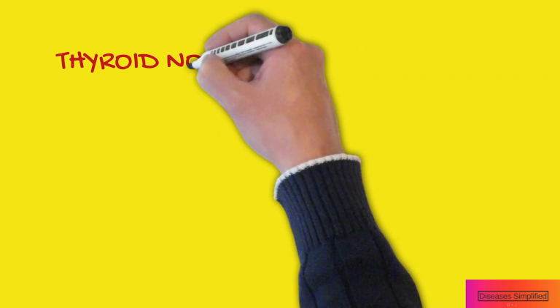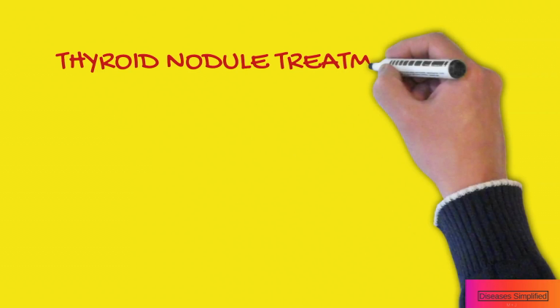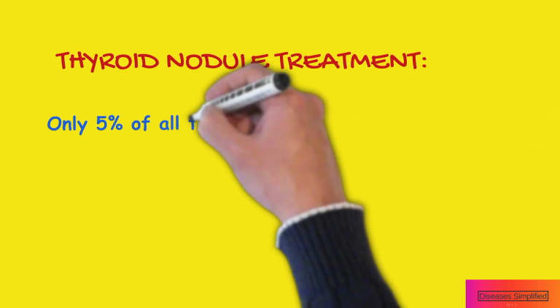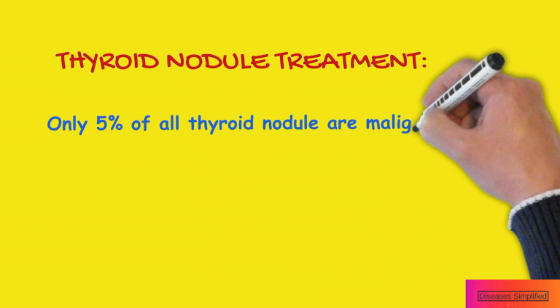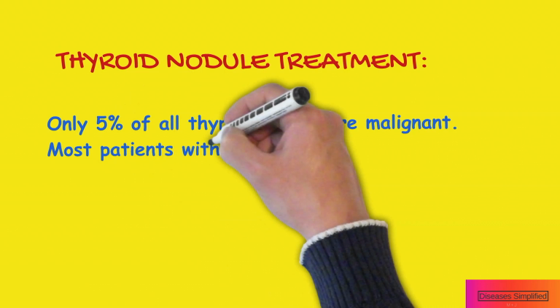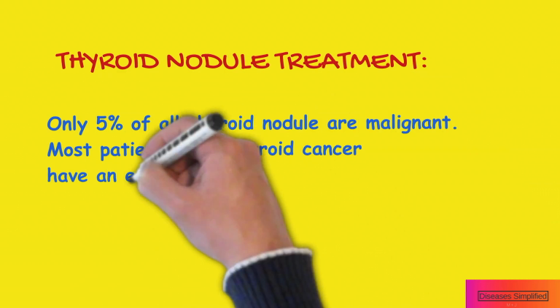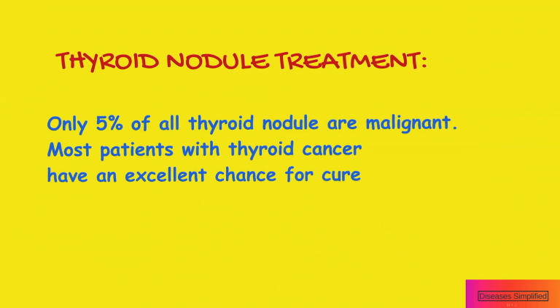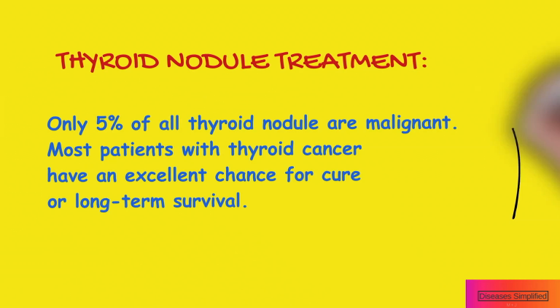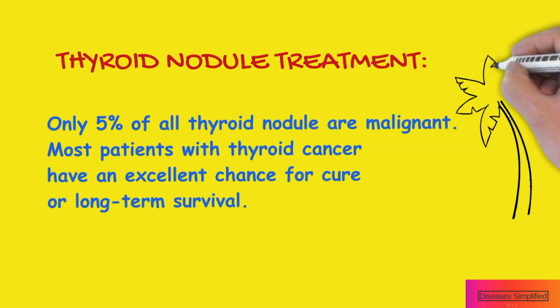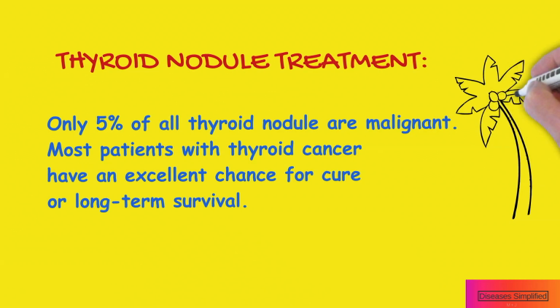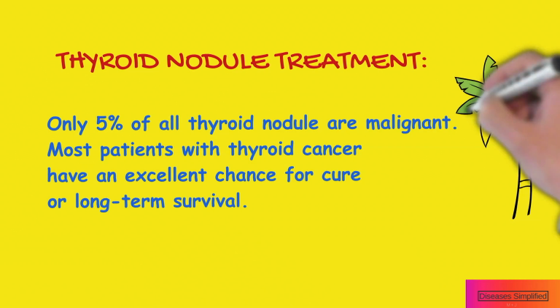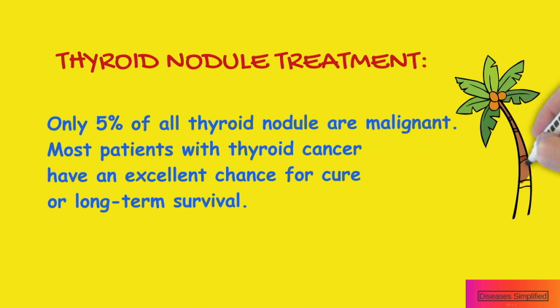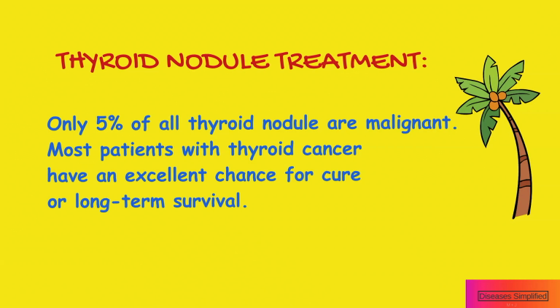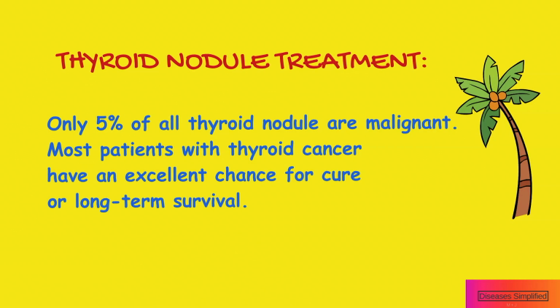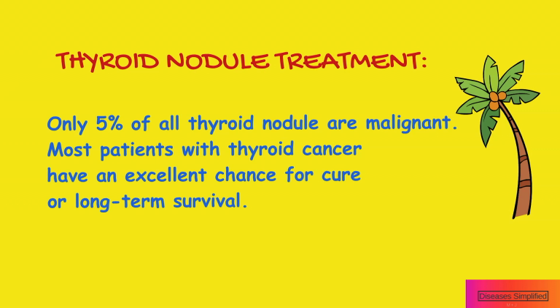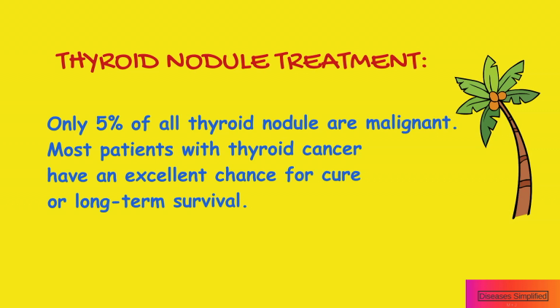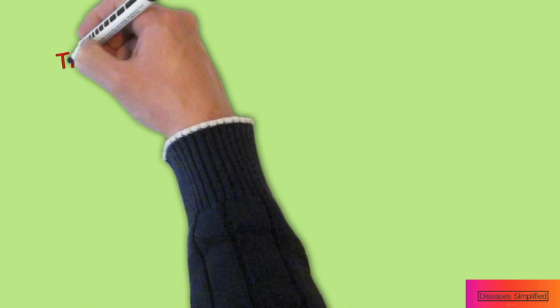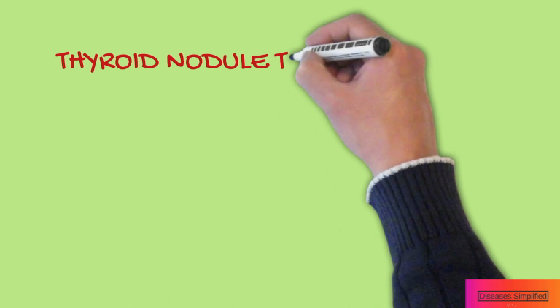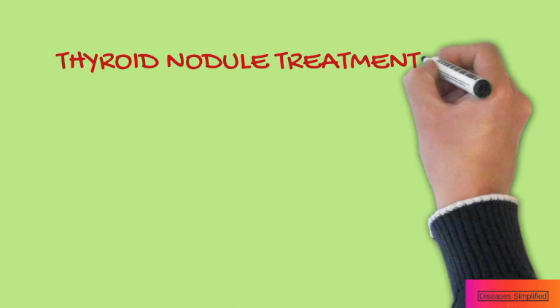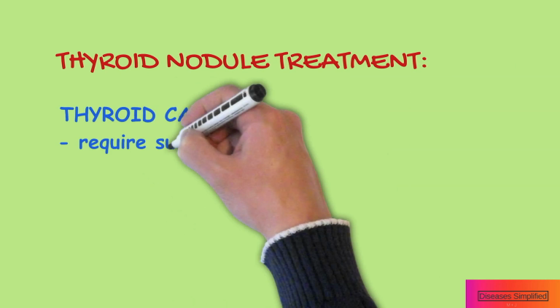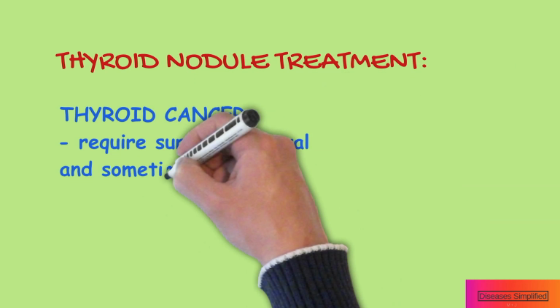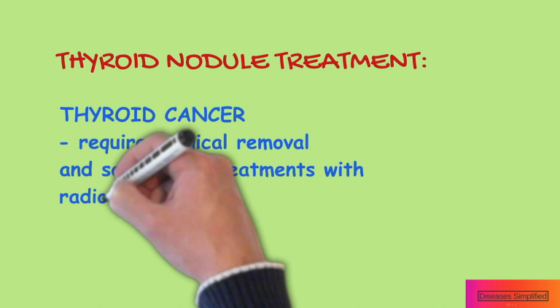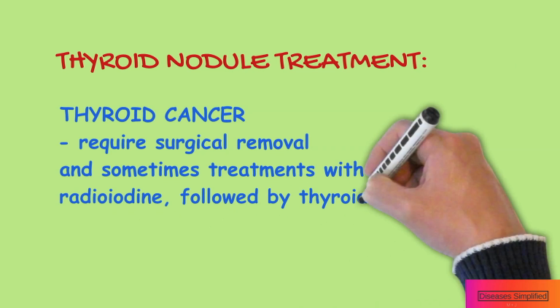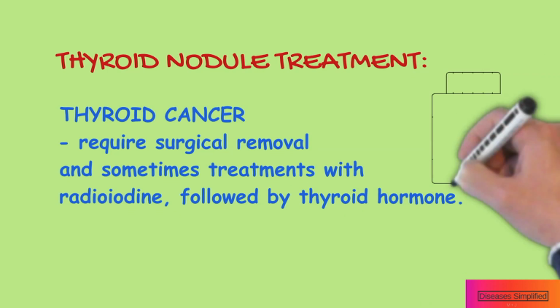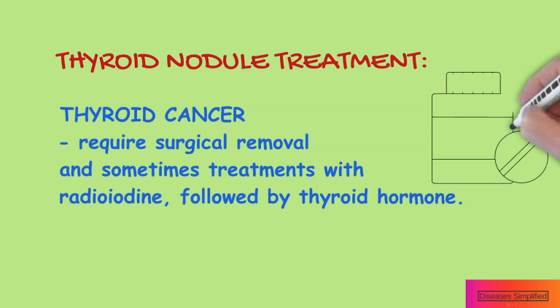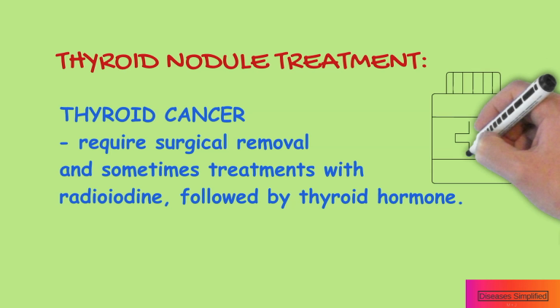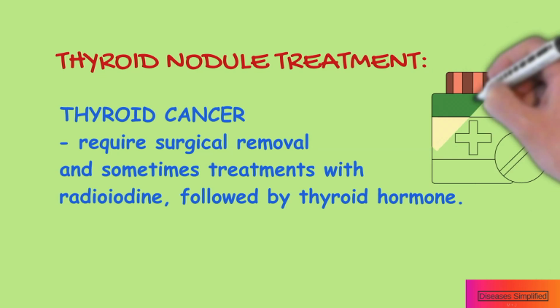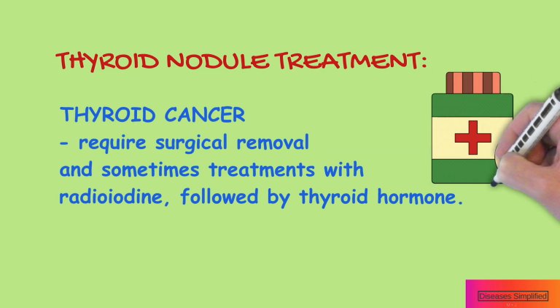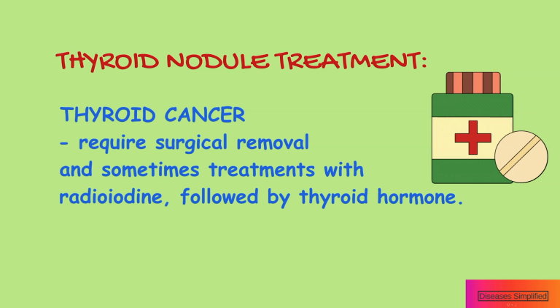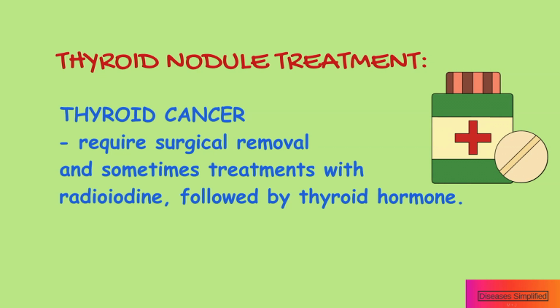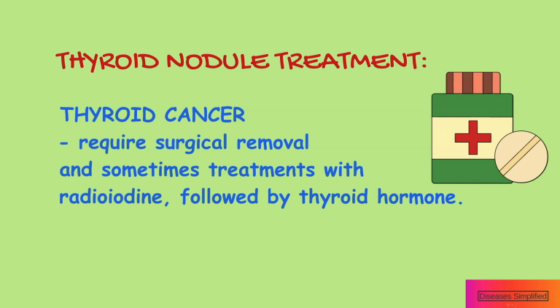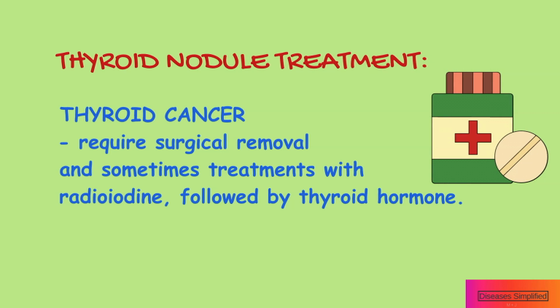Only approximately 5% of all thyroid nodules are malignant. Most patients with thyroid cancer have an excellent chance for a cure or long-term survival. Thyroid cancers require surgical removal of the thyroid gland, and sometimes one or more treatments with radioiodine, followed by thyroid hormone.